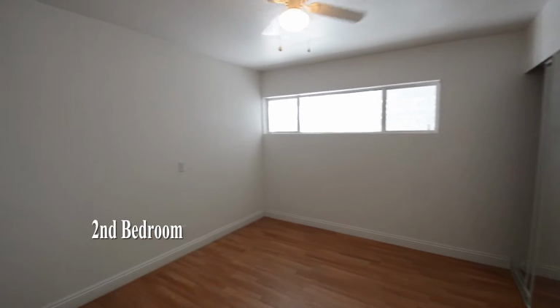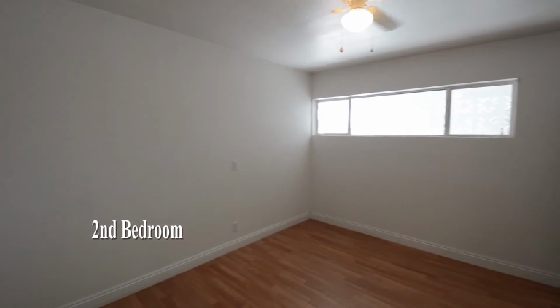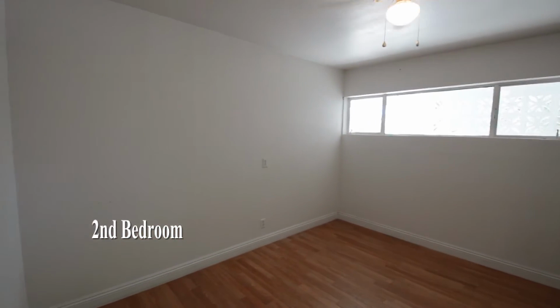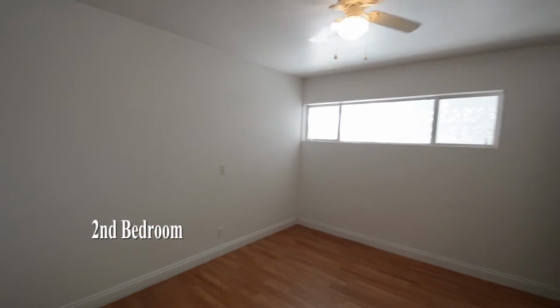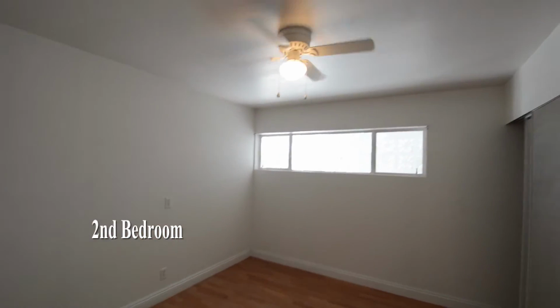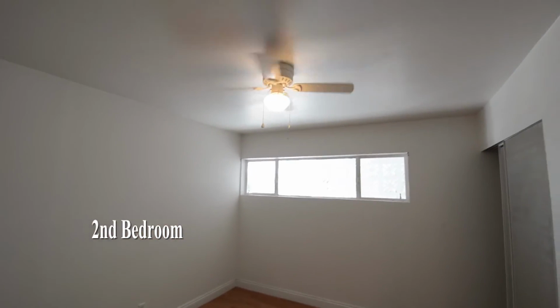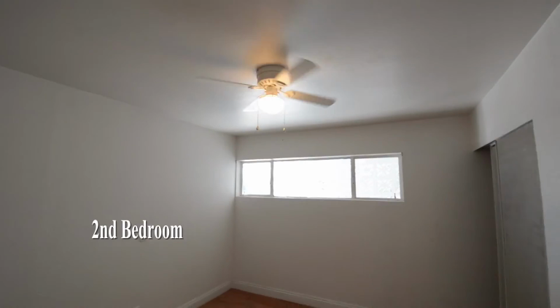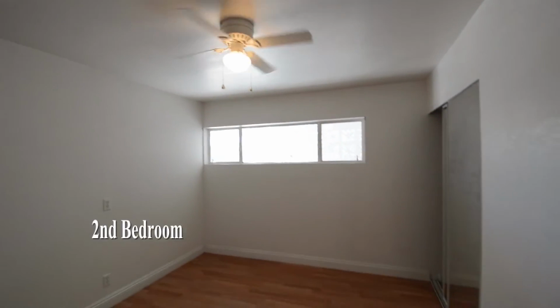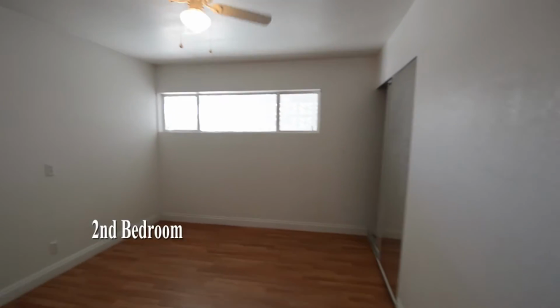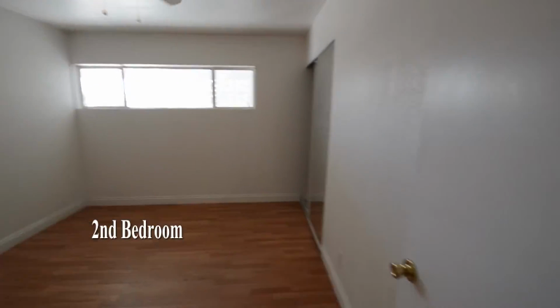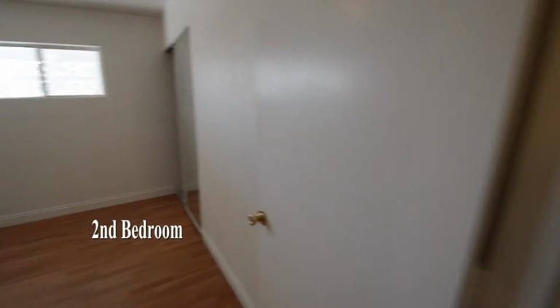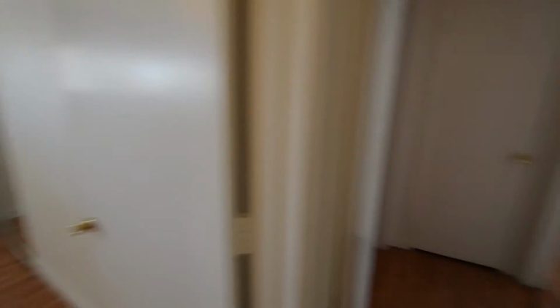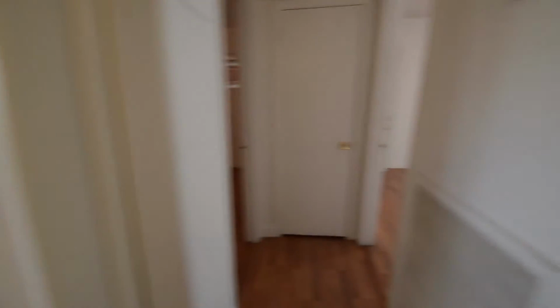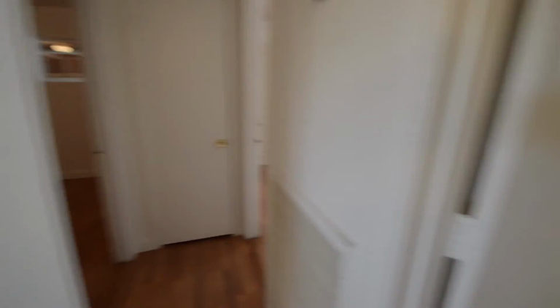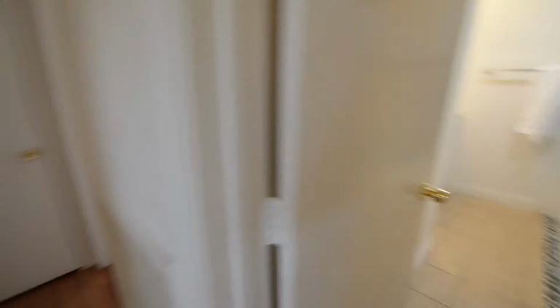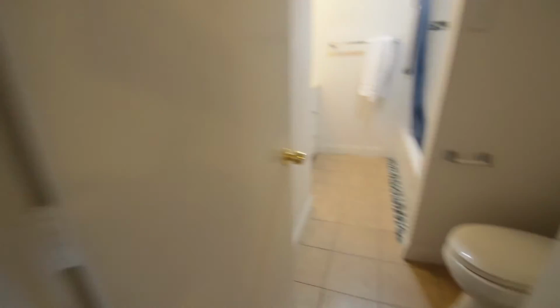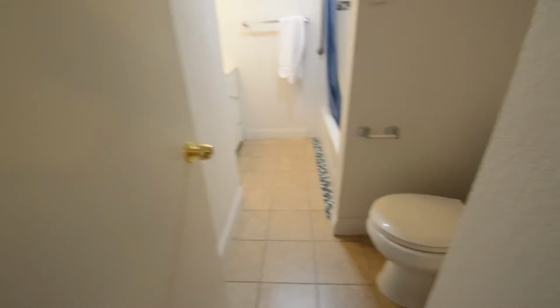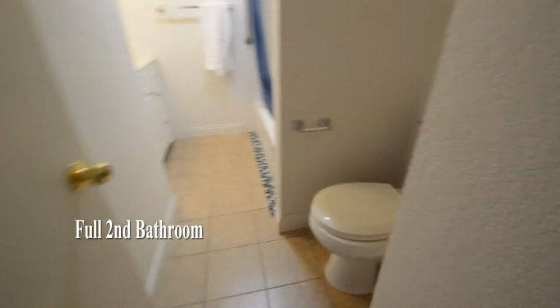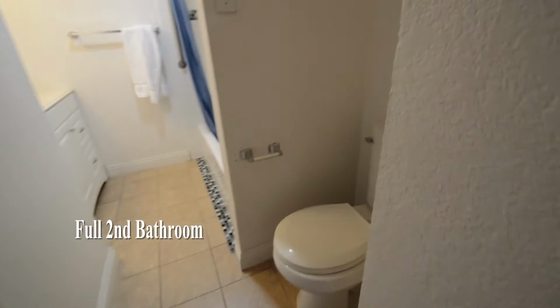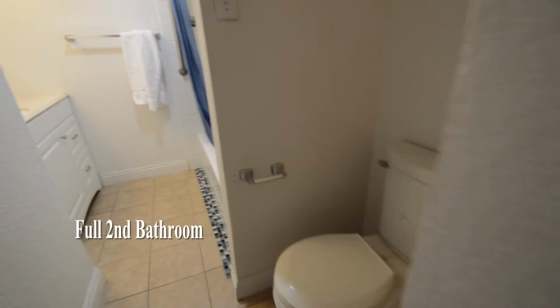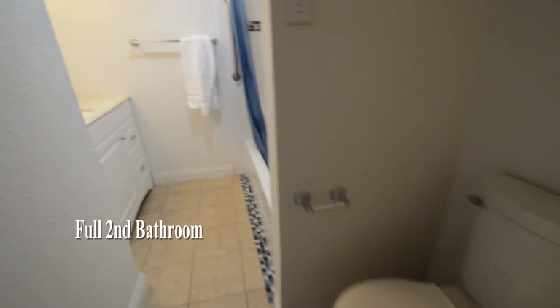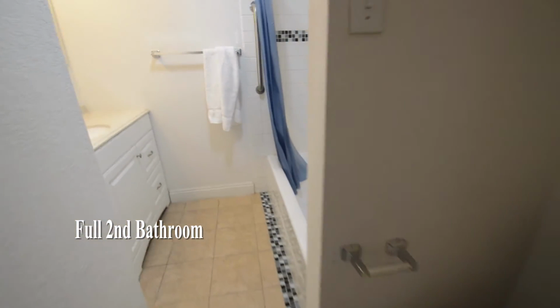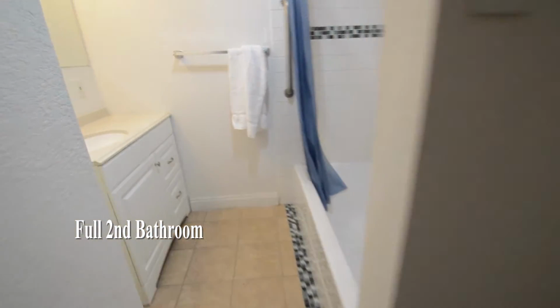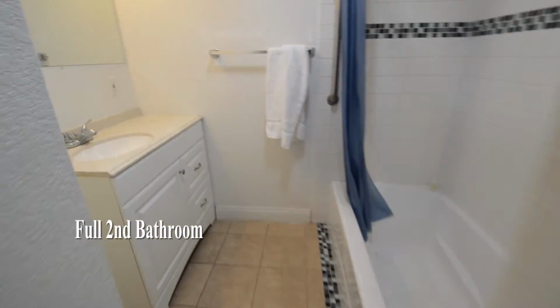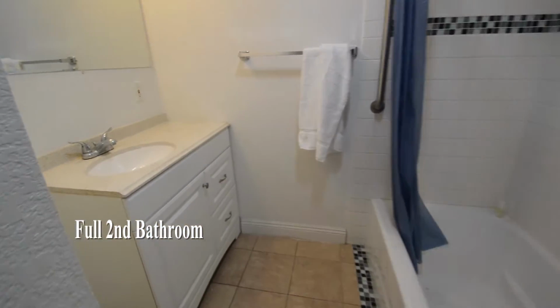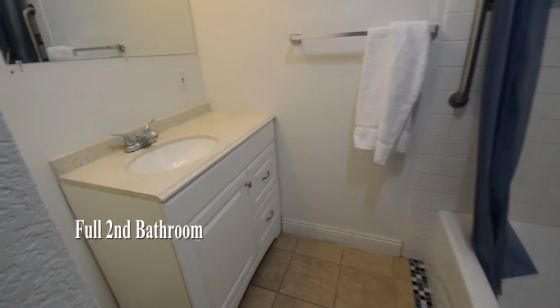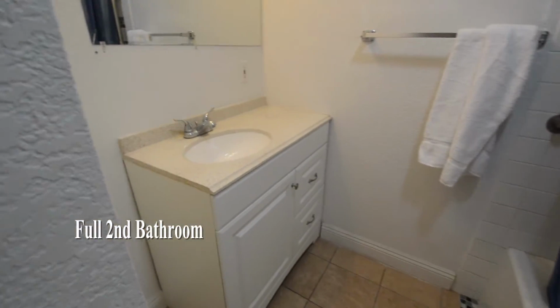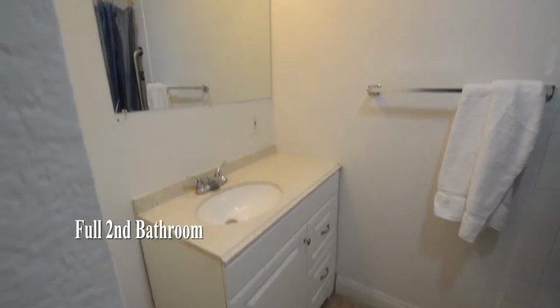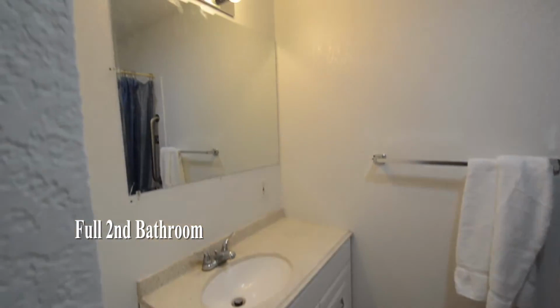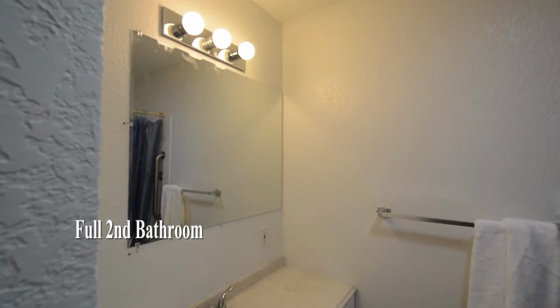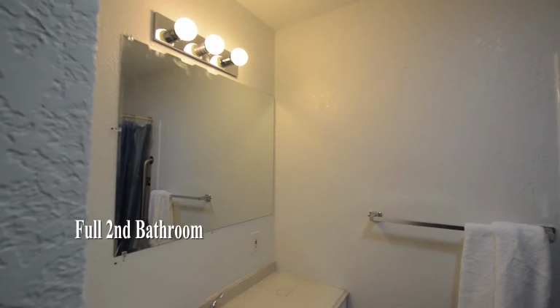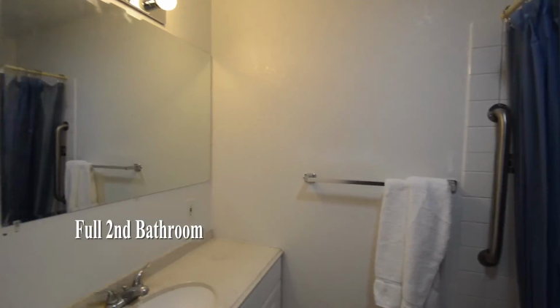The second bedroom has a ceiling fan with light and a tile floor. The full second bathroom has a tub shower combo.